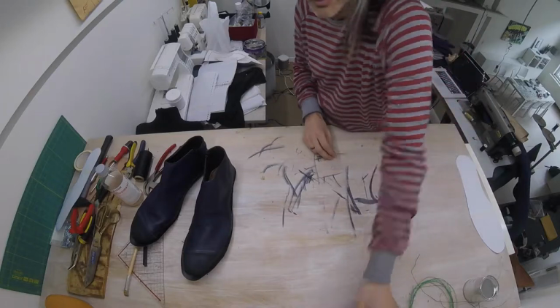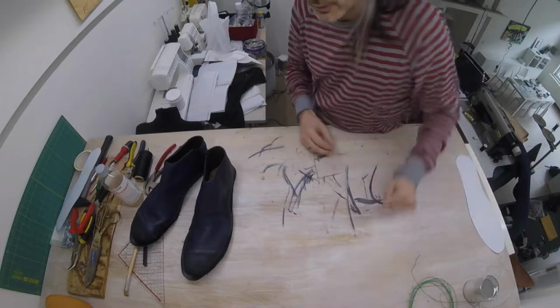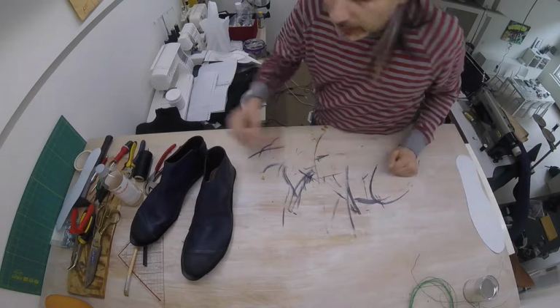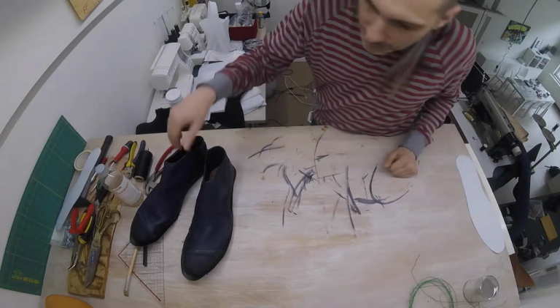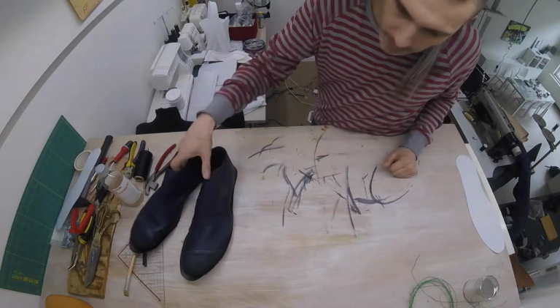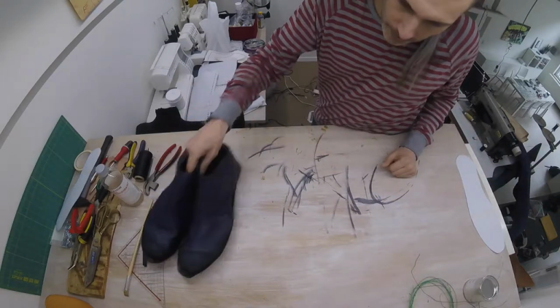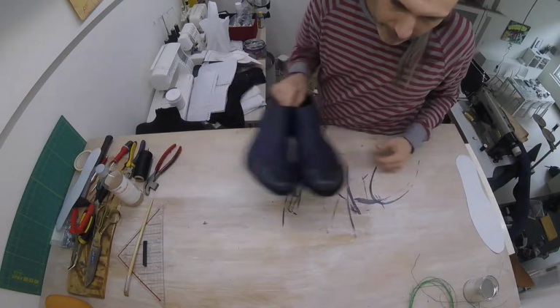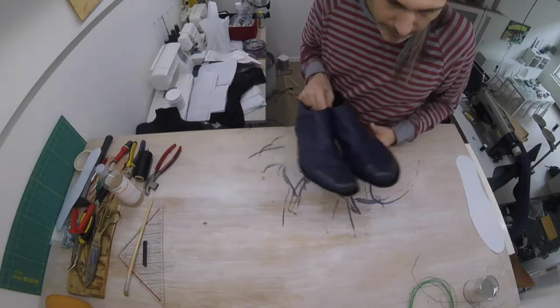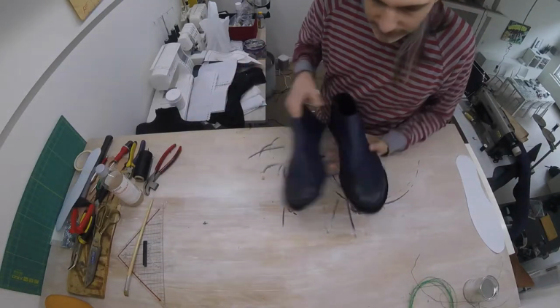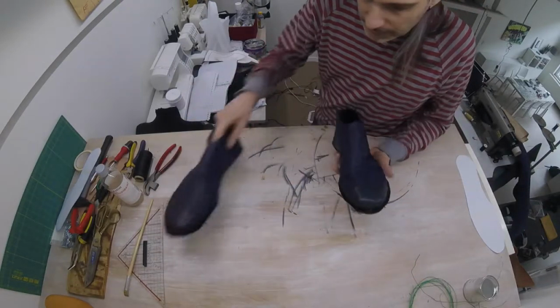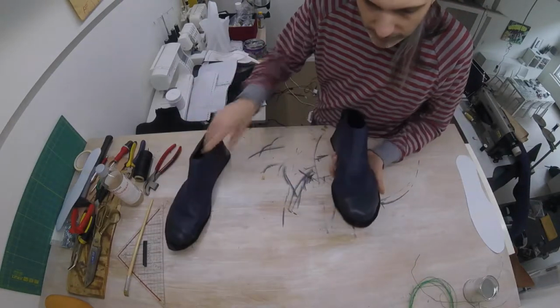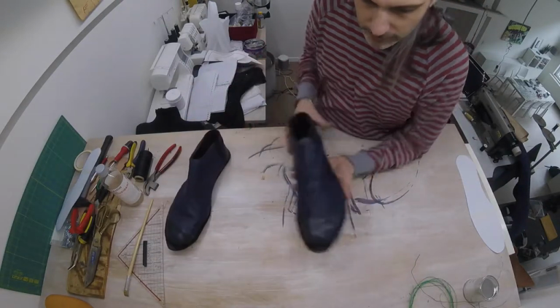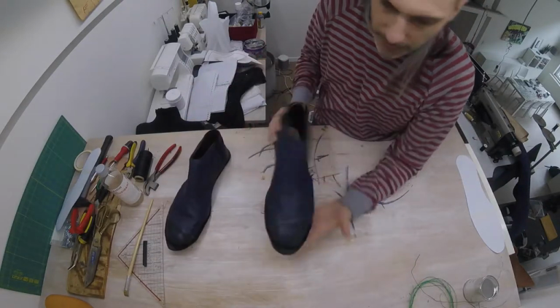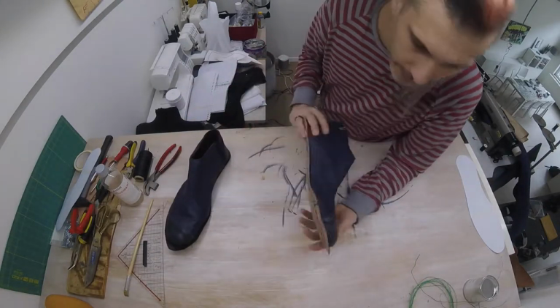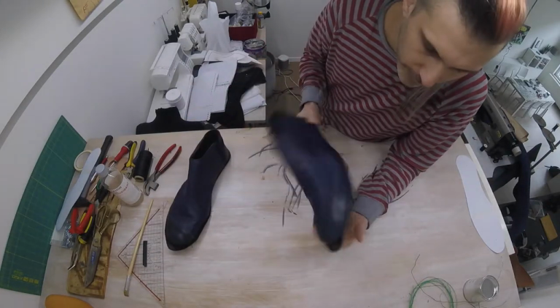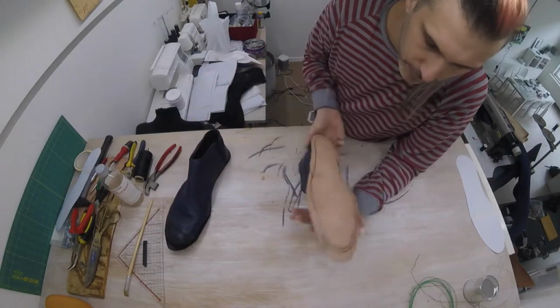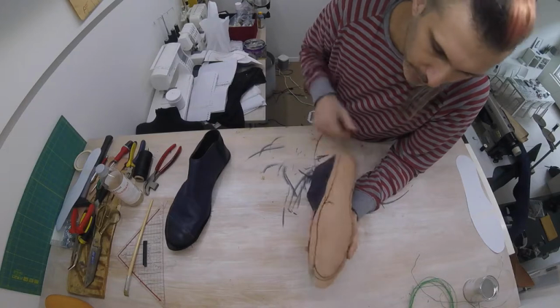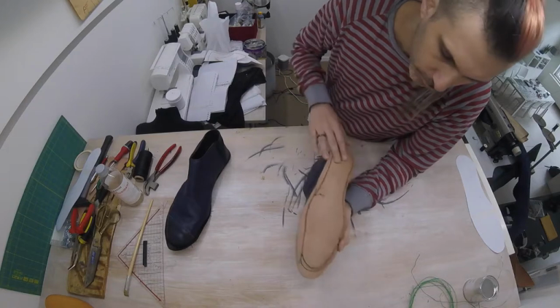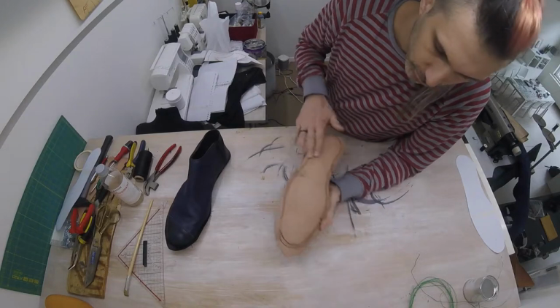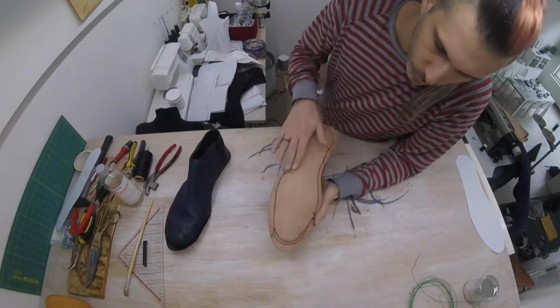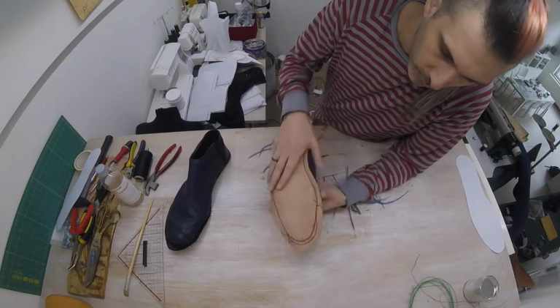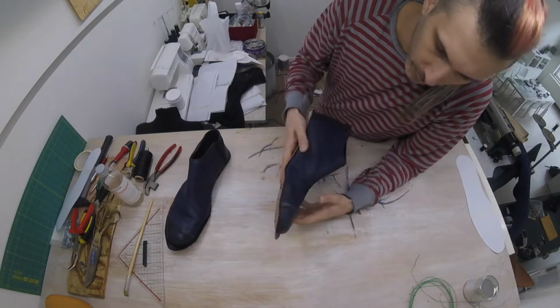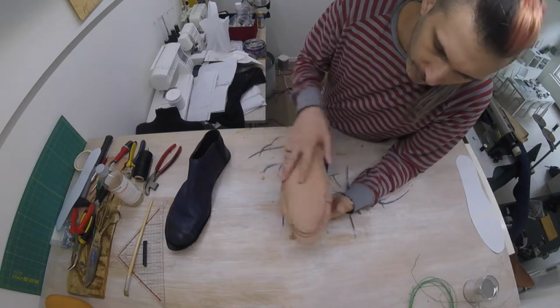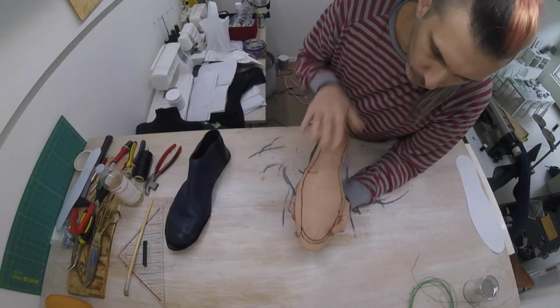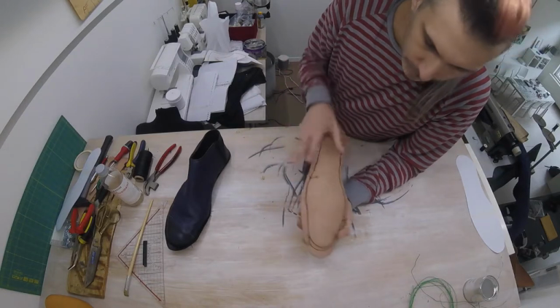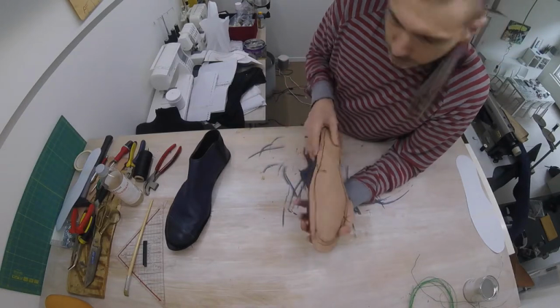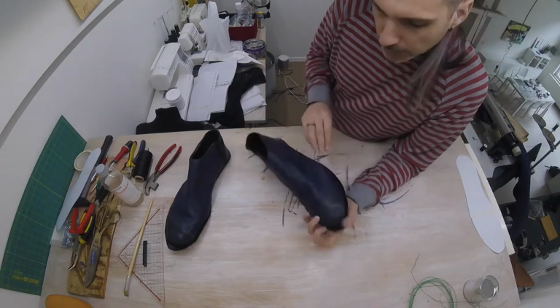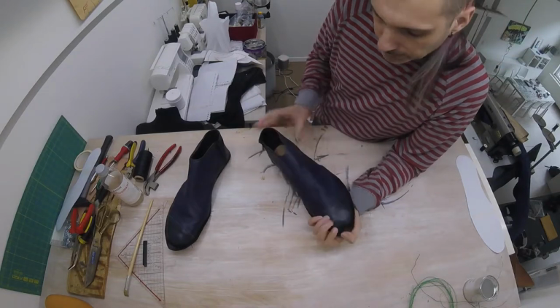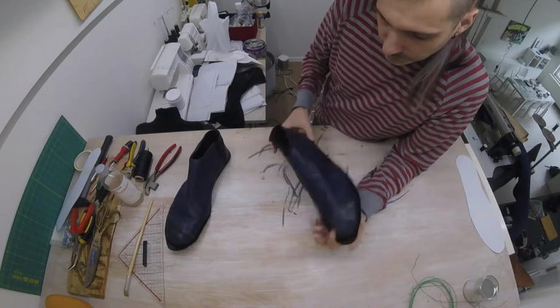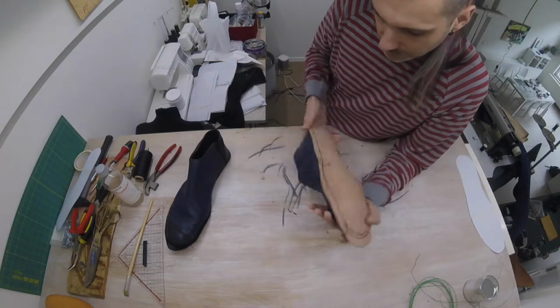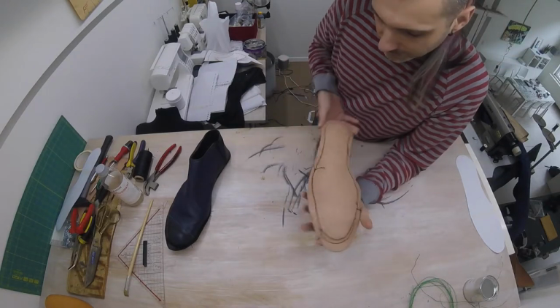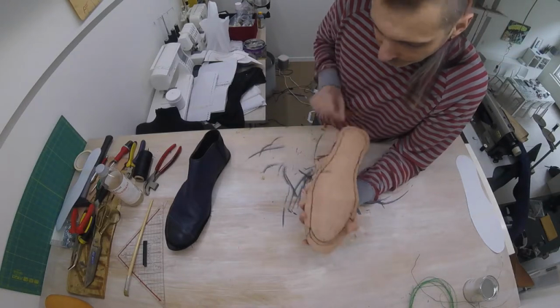Hey guys, welcome back. A couple of days has passed and meanwhile I've been using my daily train commute to sew the upper, which as you can see is finished.